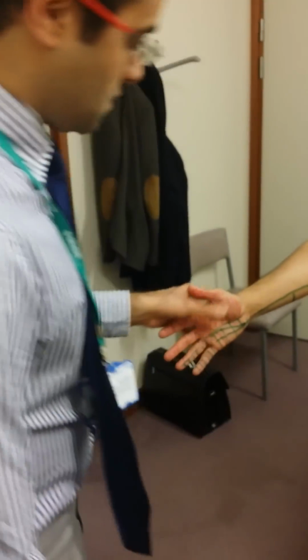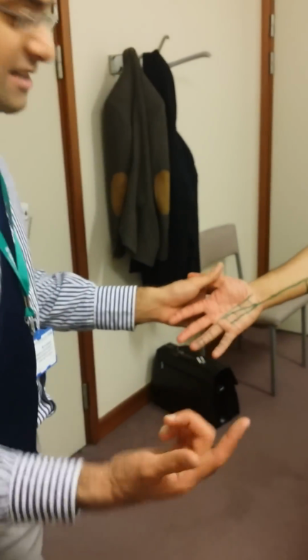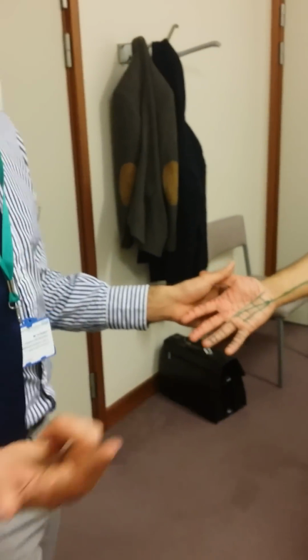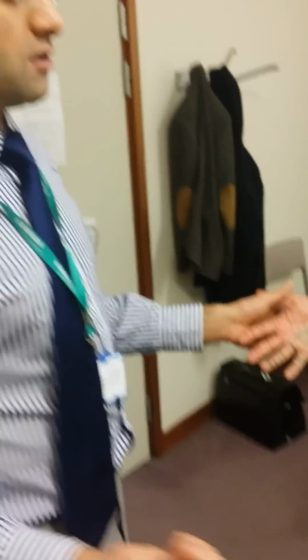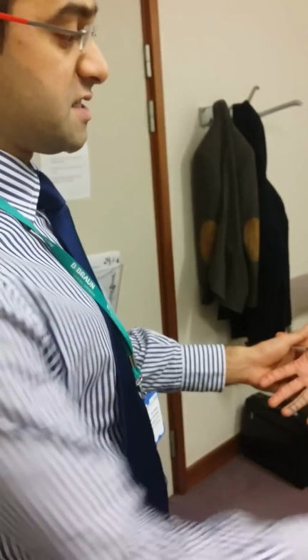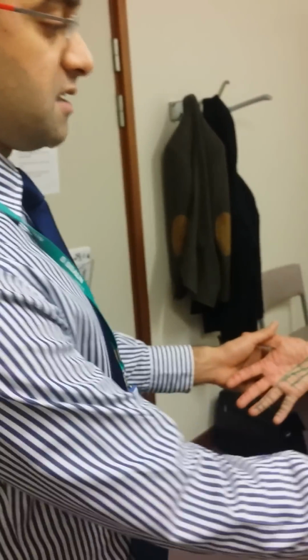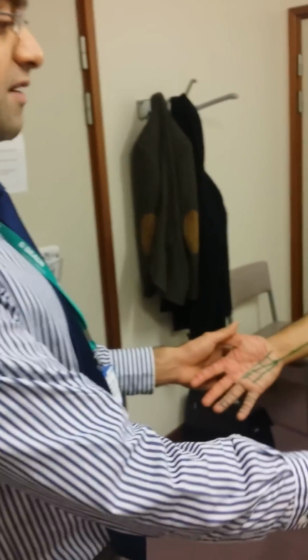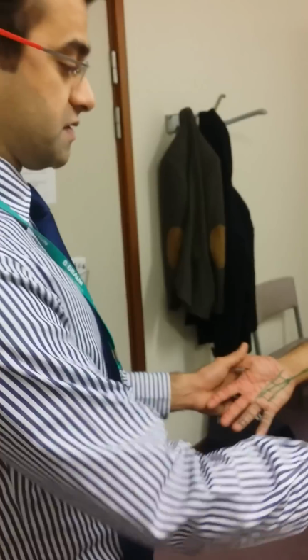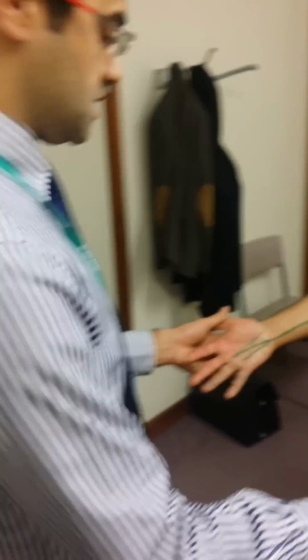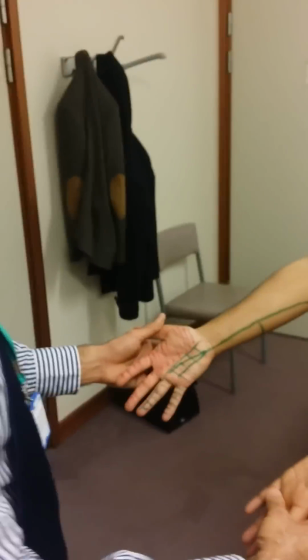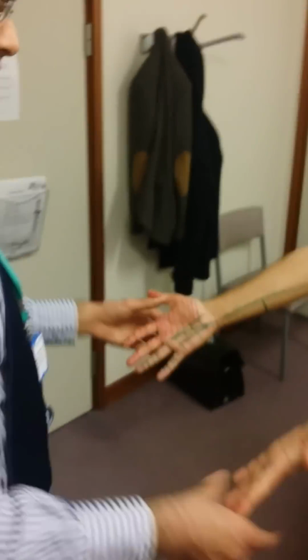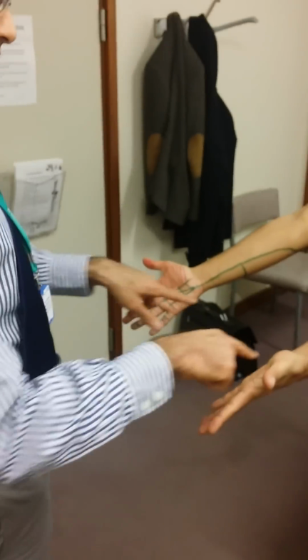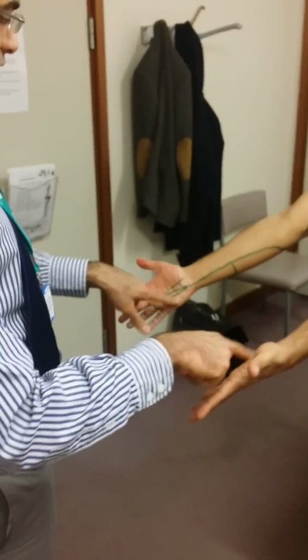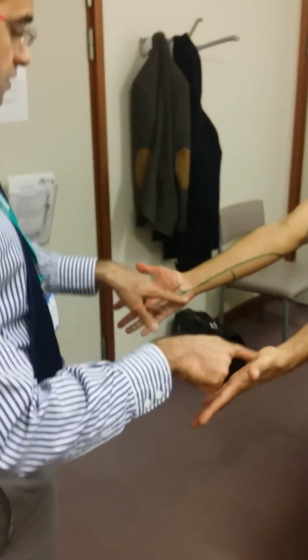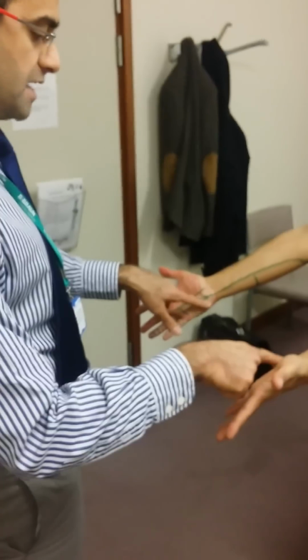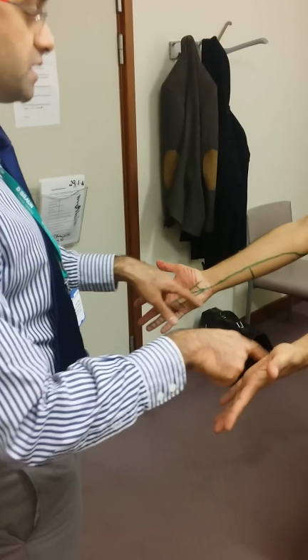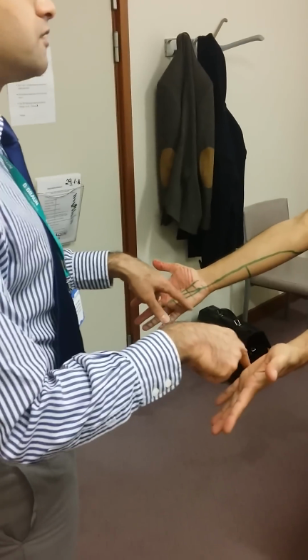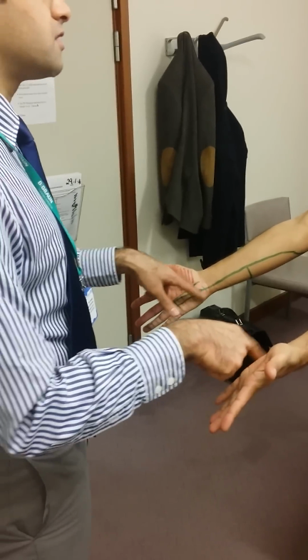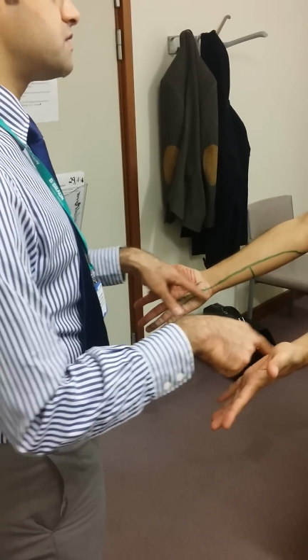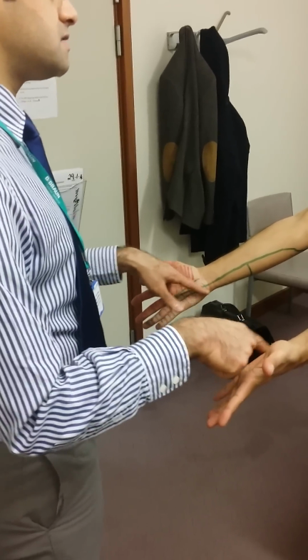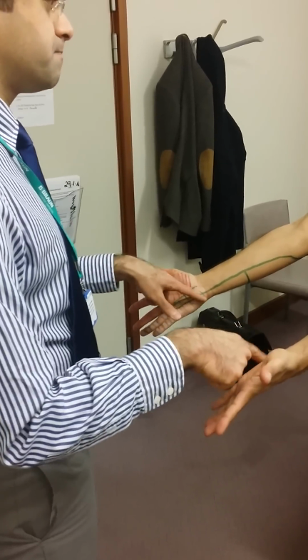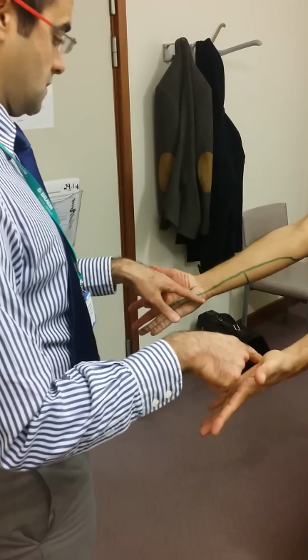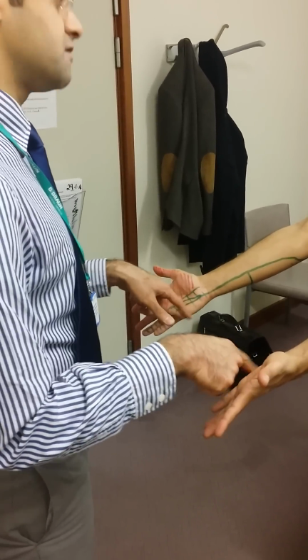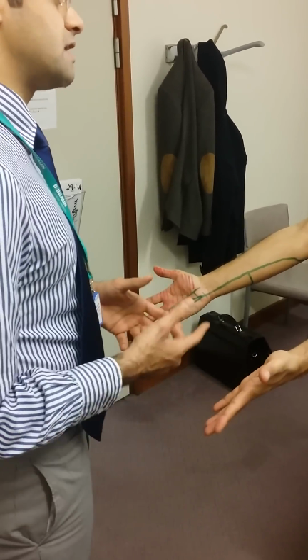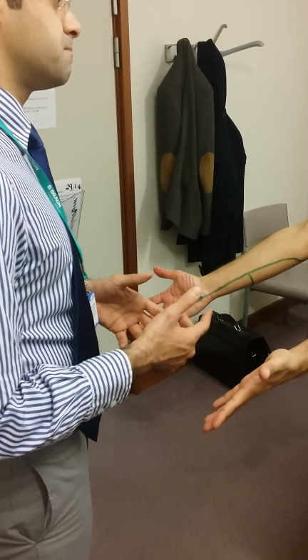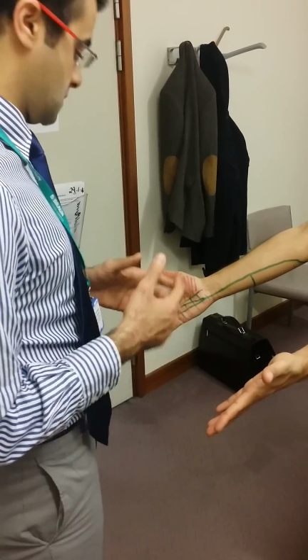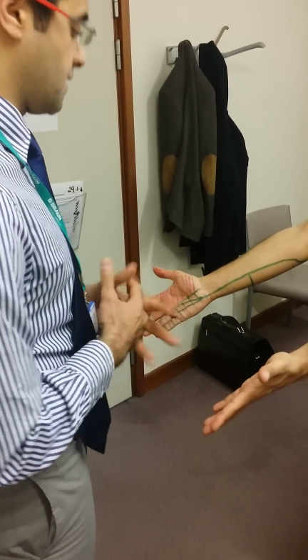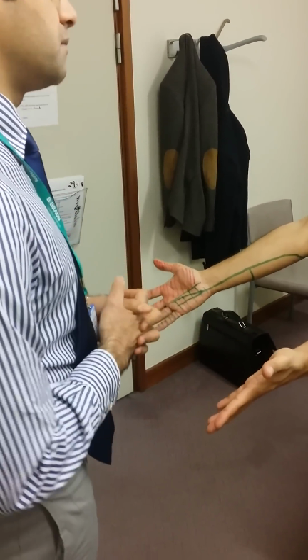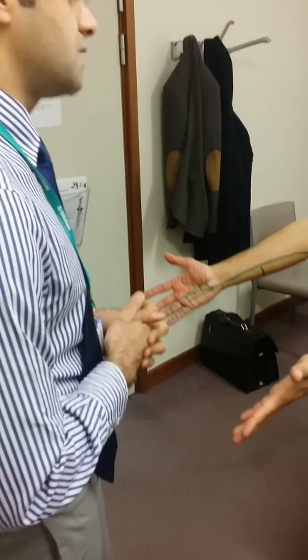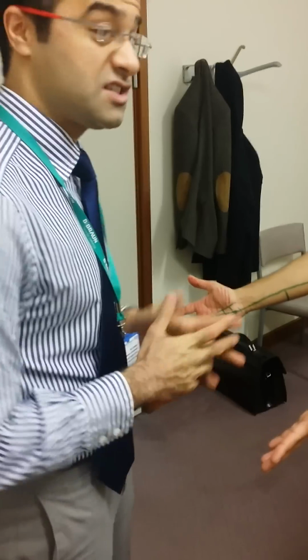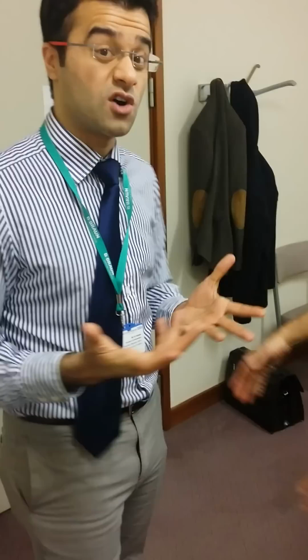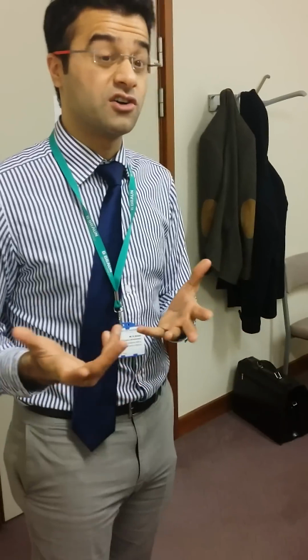The sensory supply of the ulnar nerve is simply comparing both sides, feeling over the ulnar nerve territory. Can you feel my fingers on both sides? Yes. And does it feel the same? Yes. Thank you very much. And that checks your ulnar nerve.